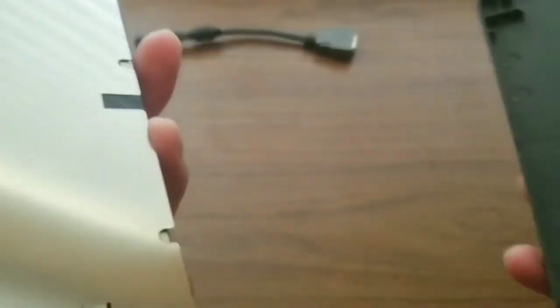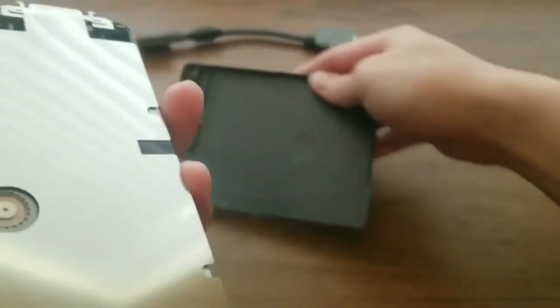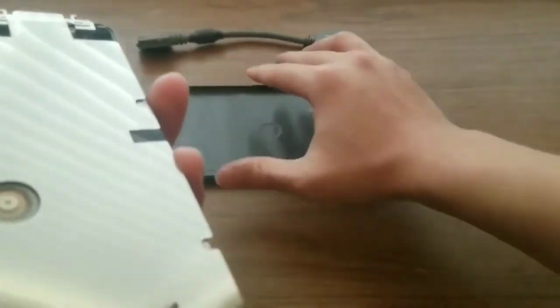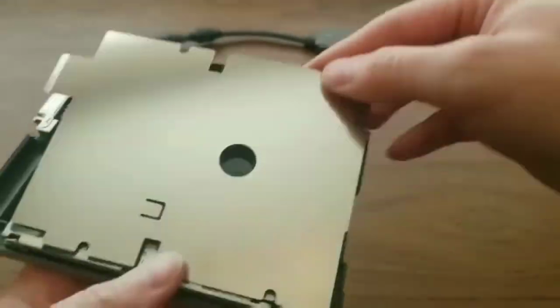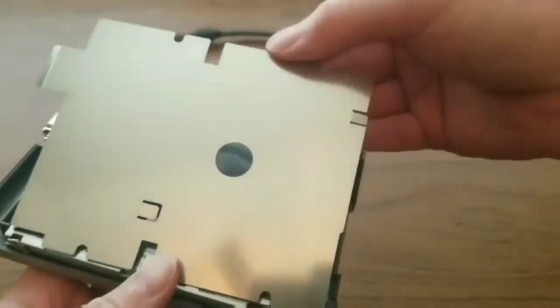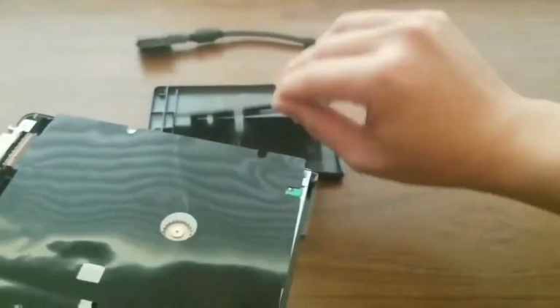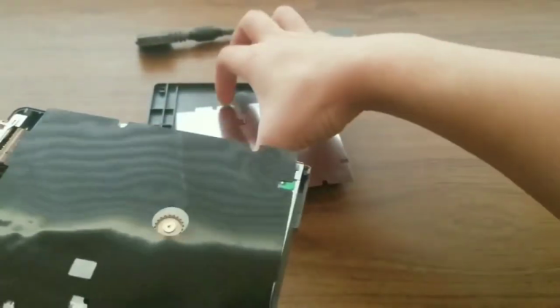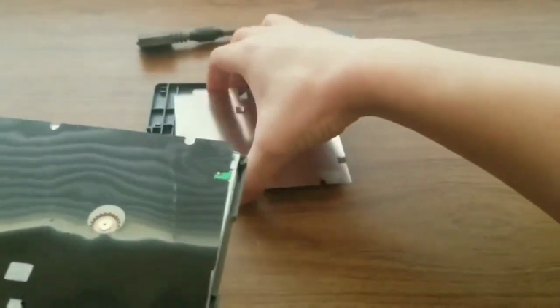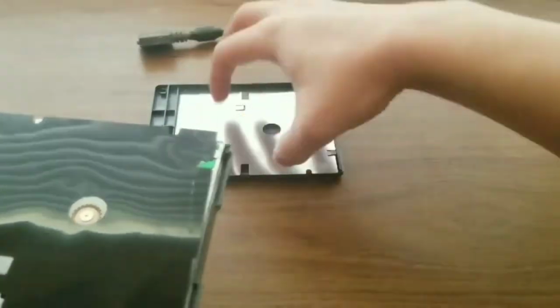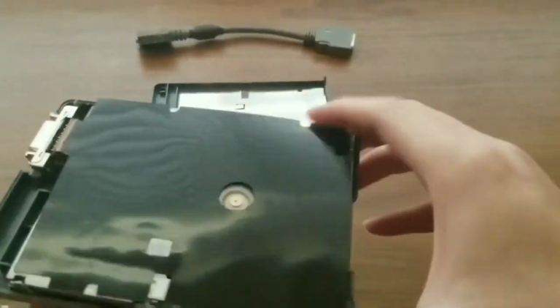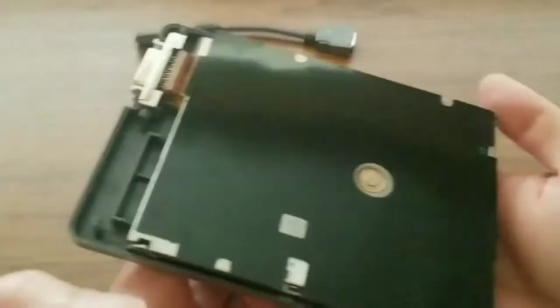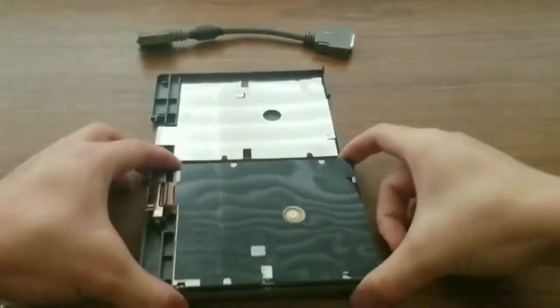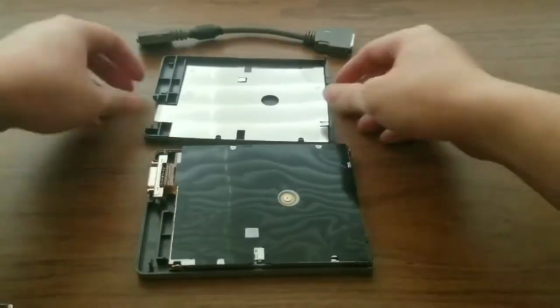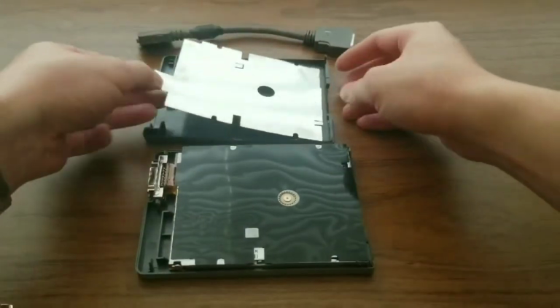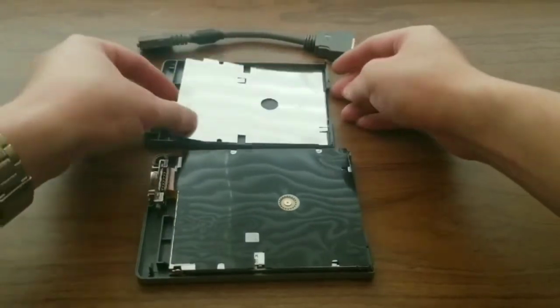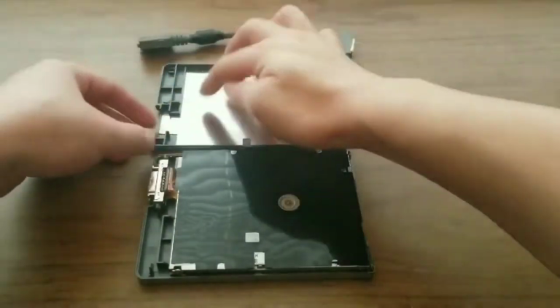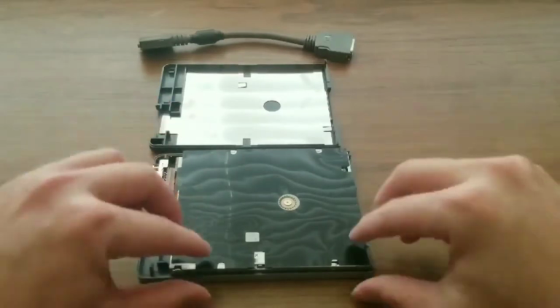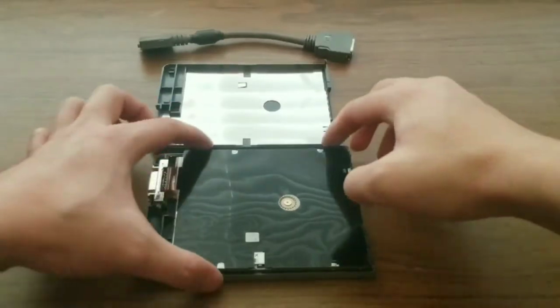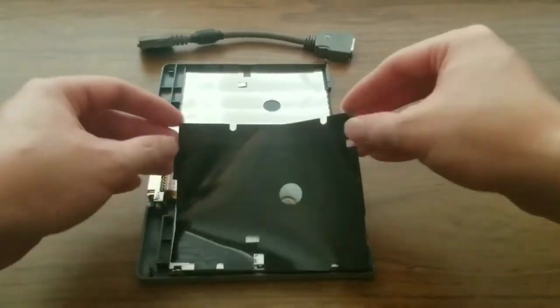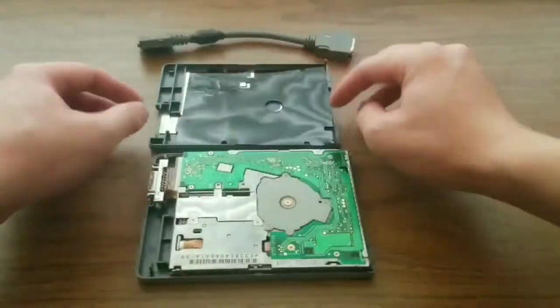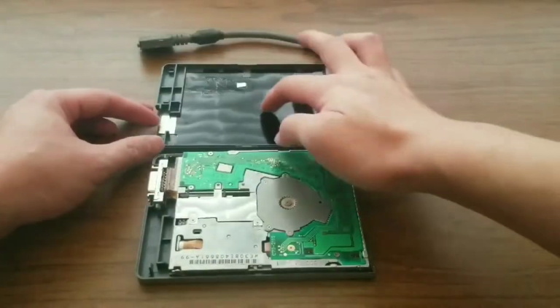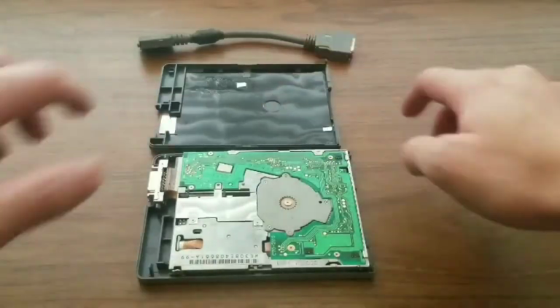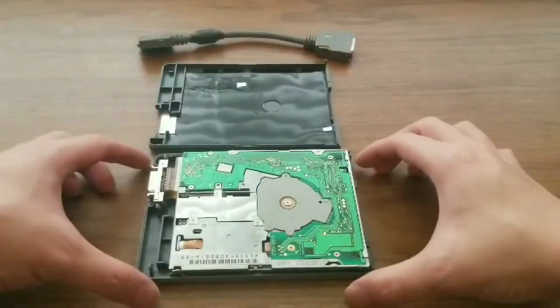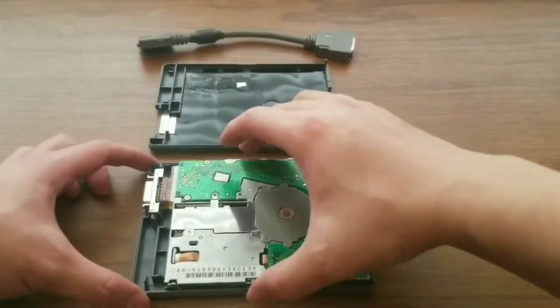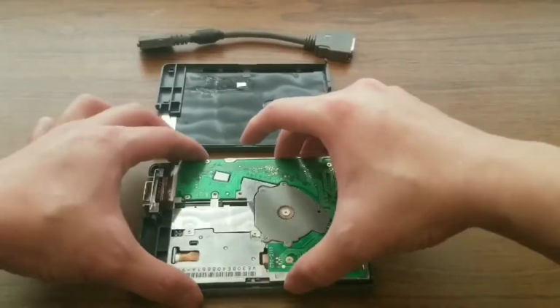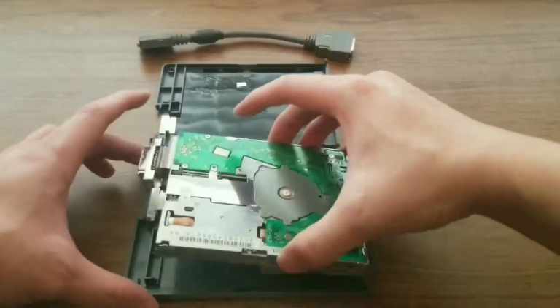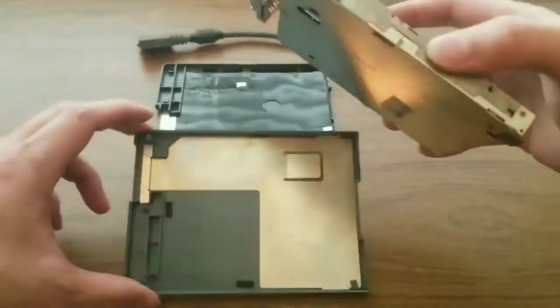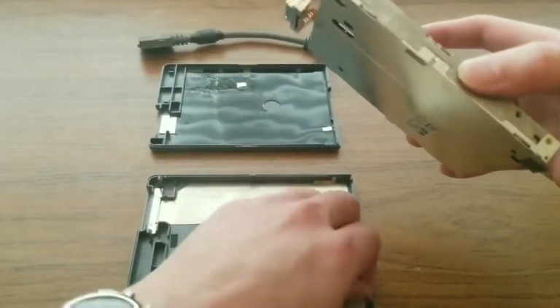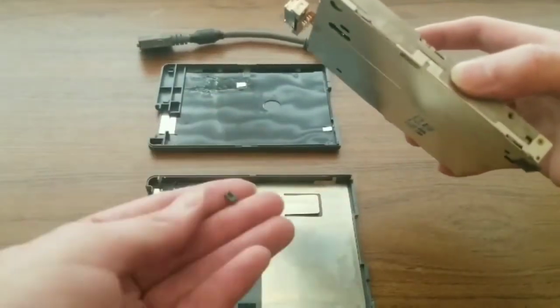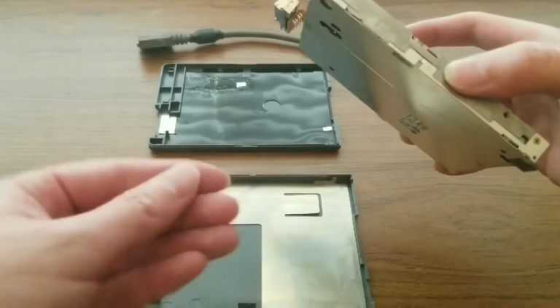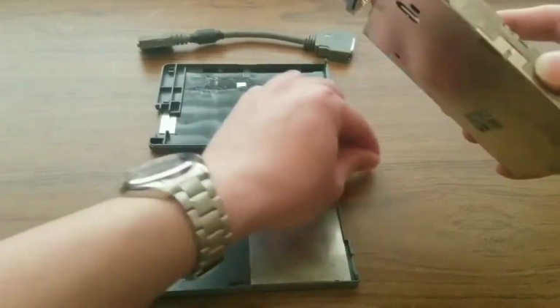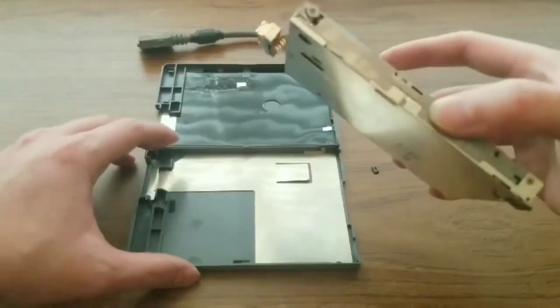Once that's open, there are two sheets that can be taken off and set to the side. And then we have the drive. And there's the second tab that broke off.